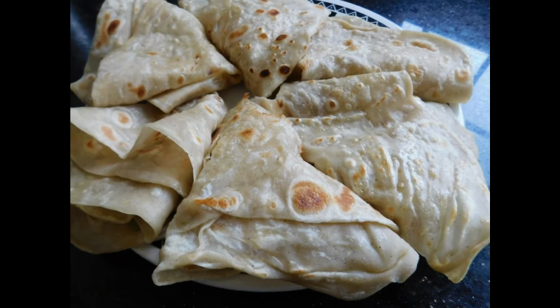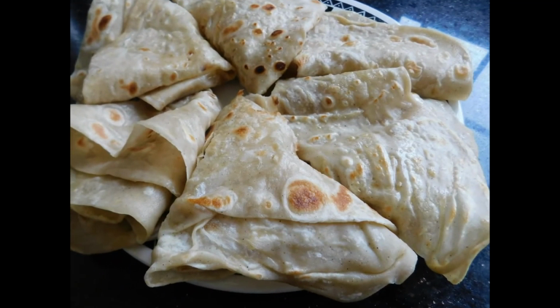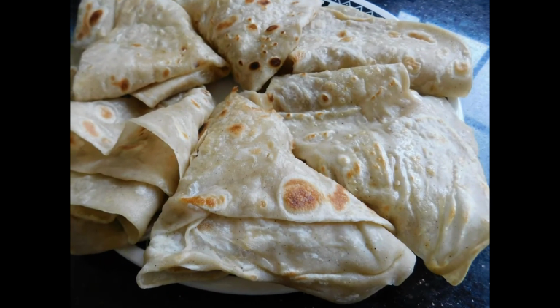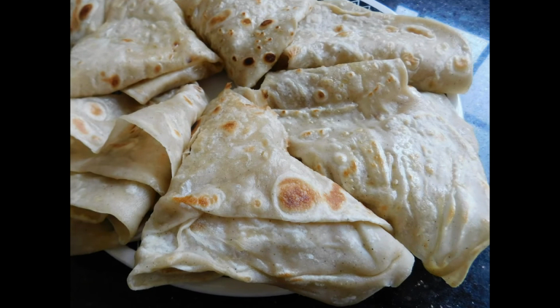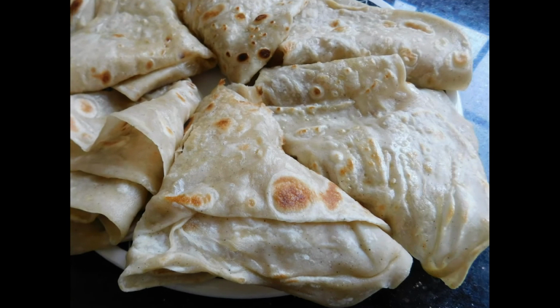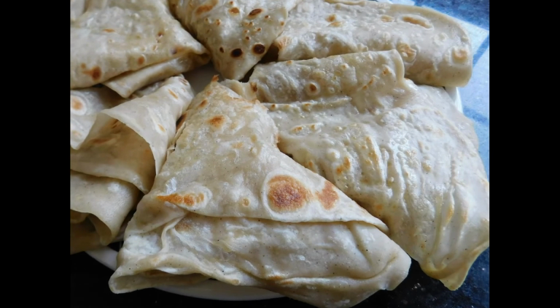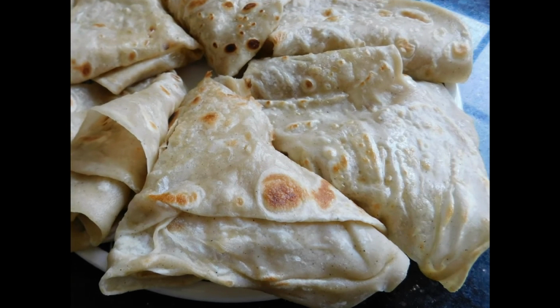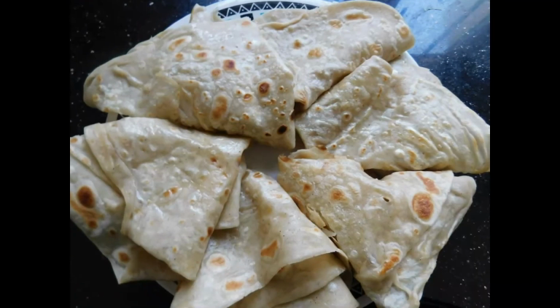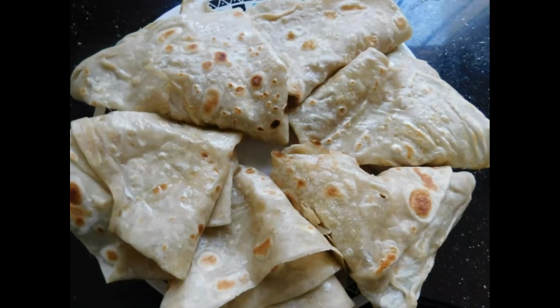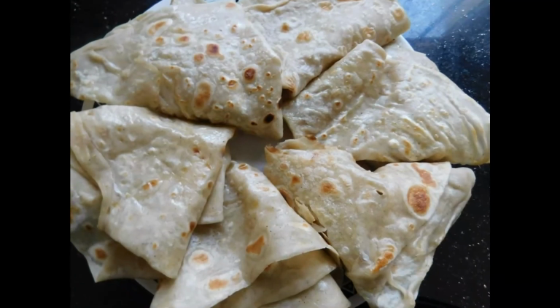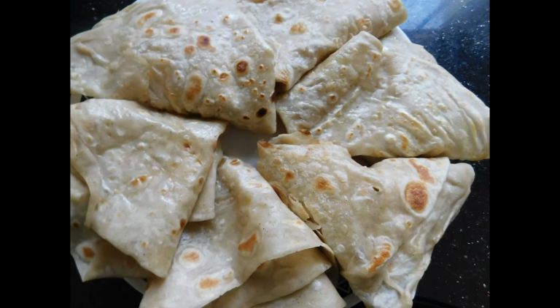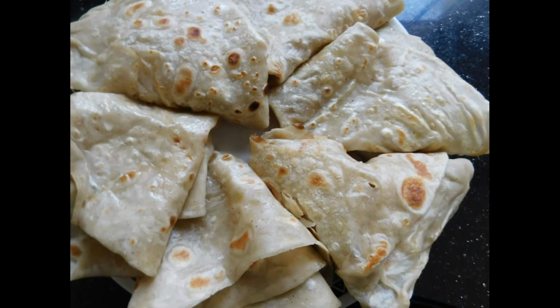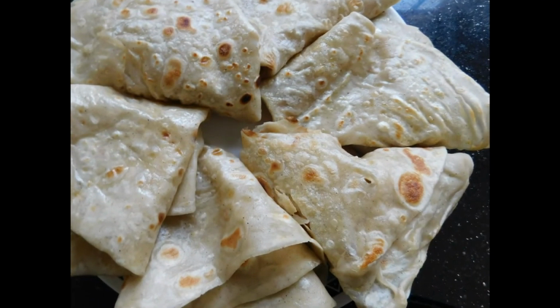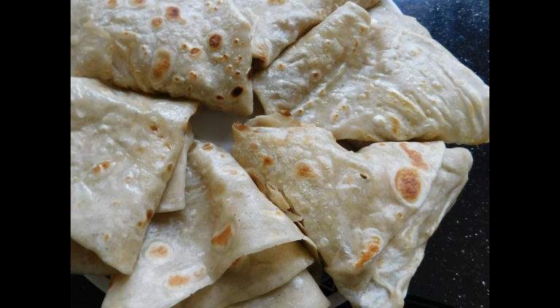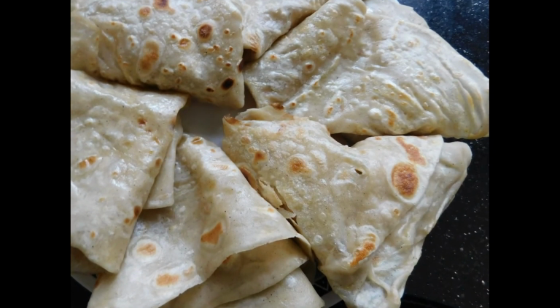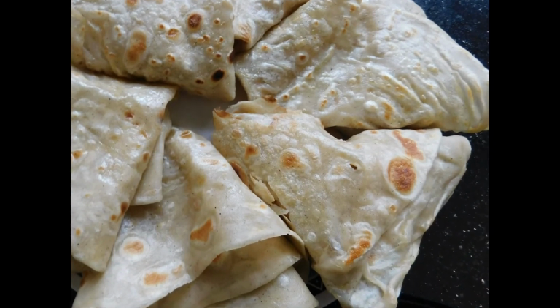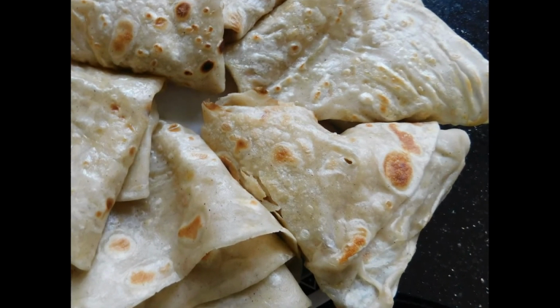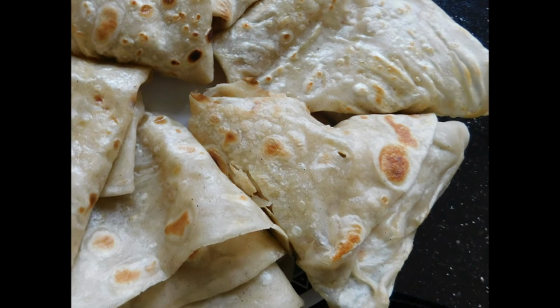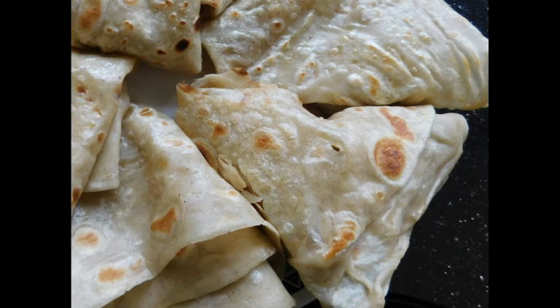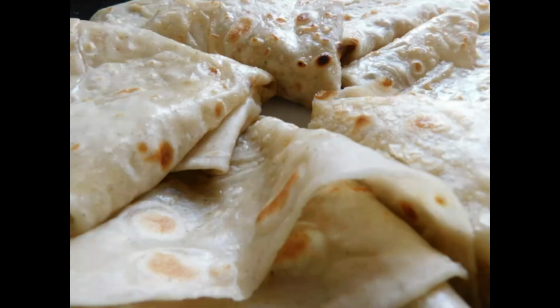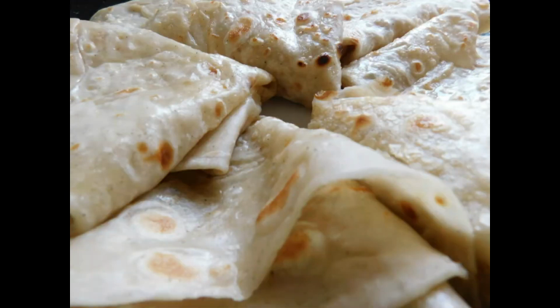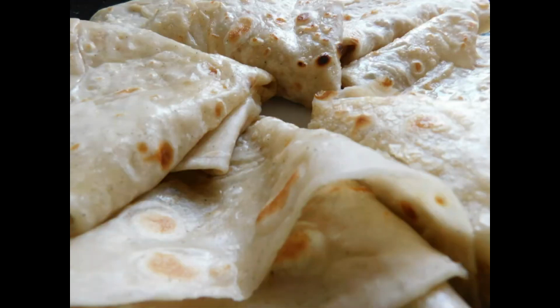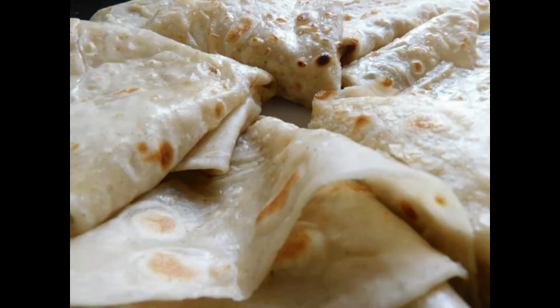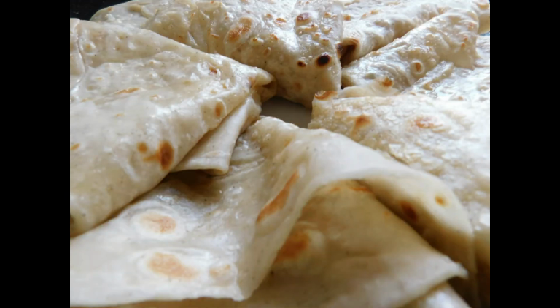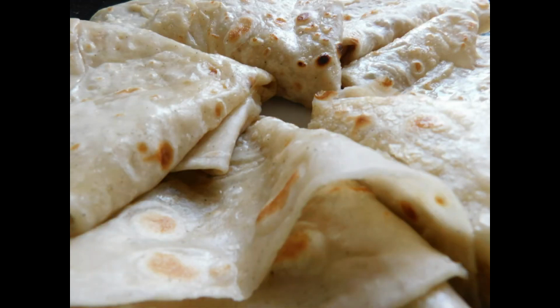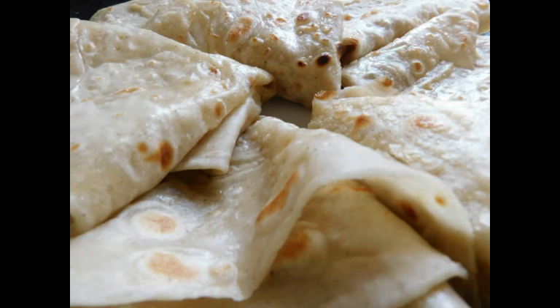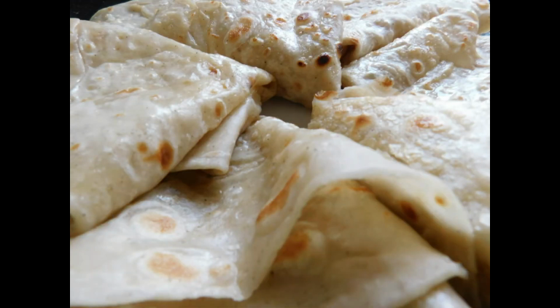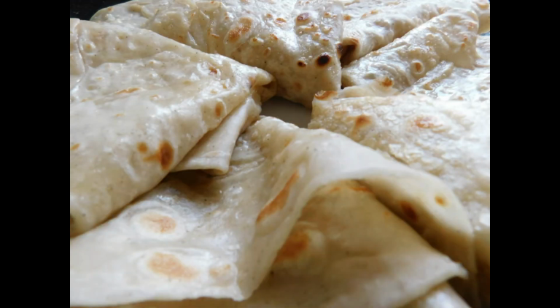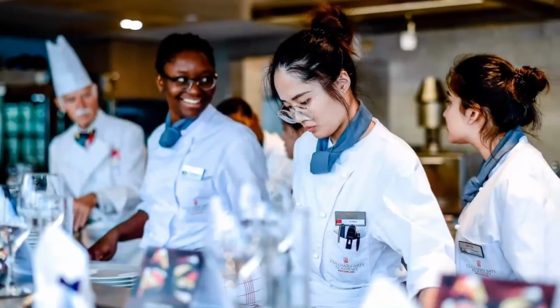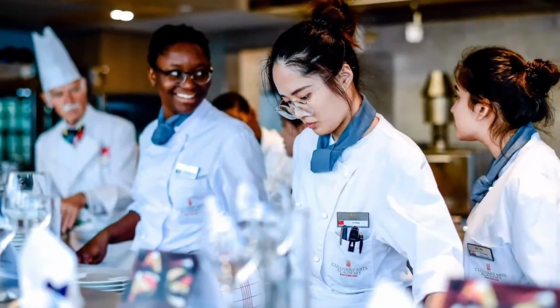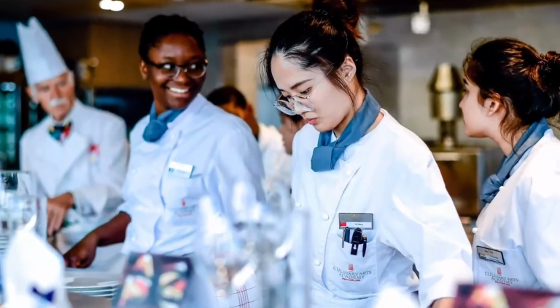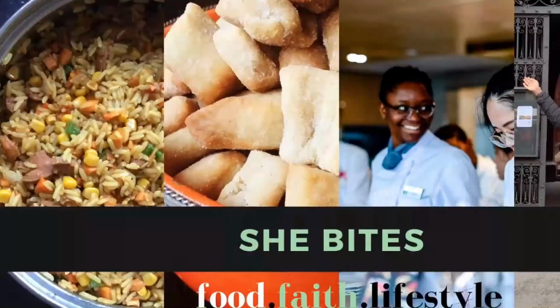It is a super easy, super delicious recipe. You can eat it with stews, with beans, with curries, for breakfast, for midday snacks. I really hope you try out this recipe in your own kitchen — comment down below what you think and let me know if you try it. Thank you so much guys and see you in my next video, bye!